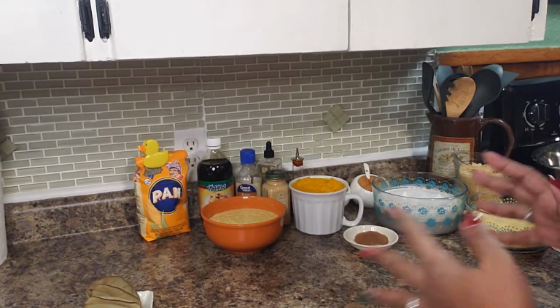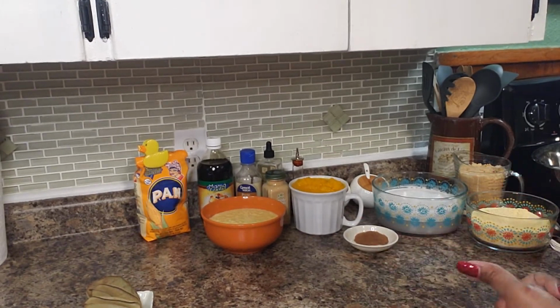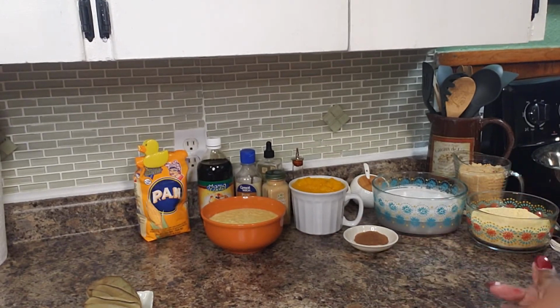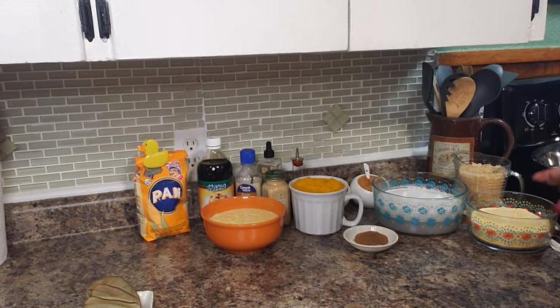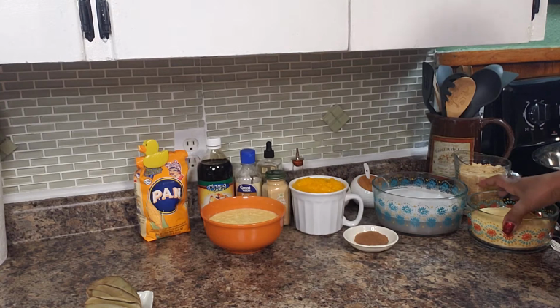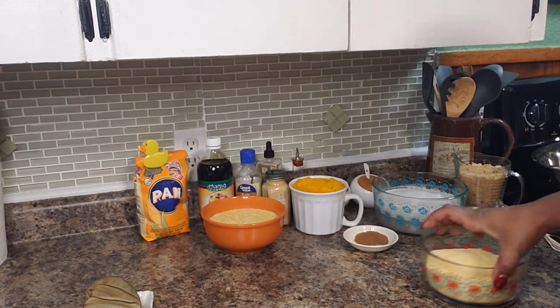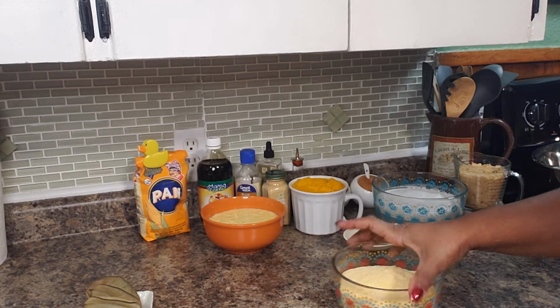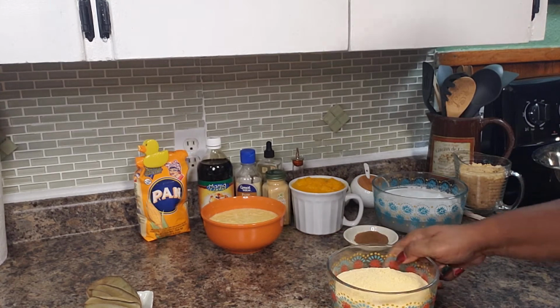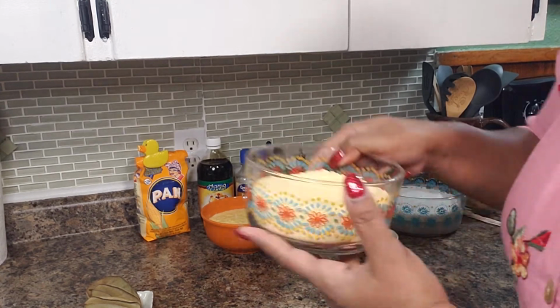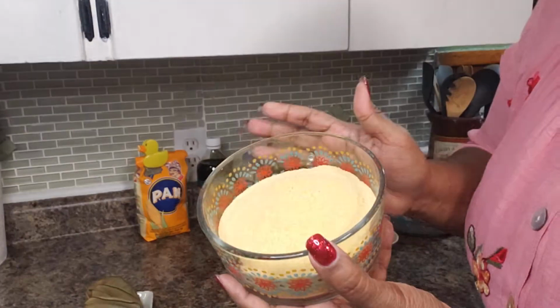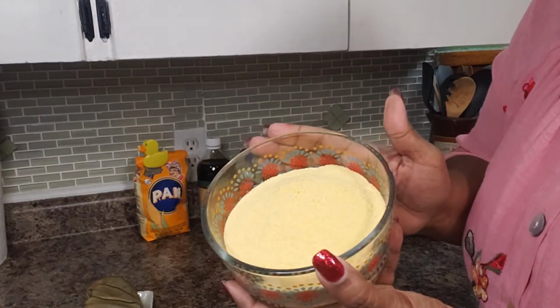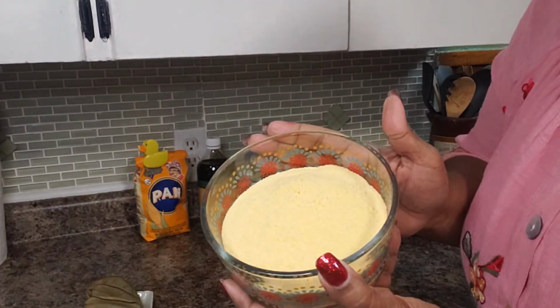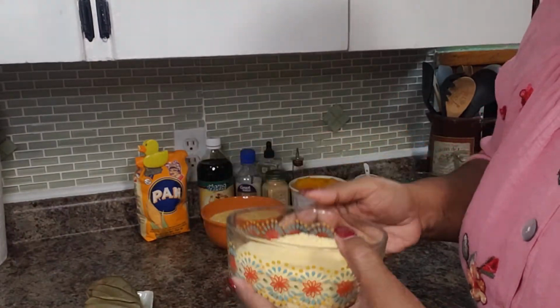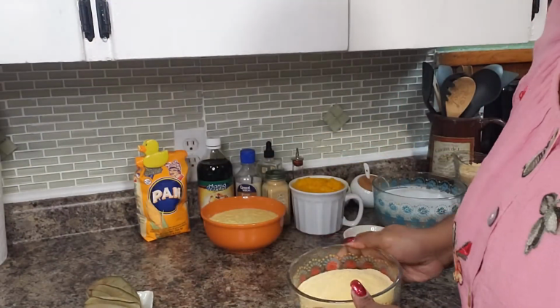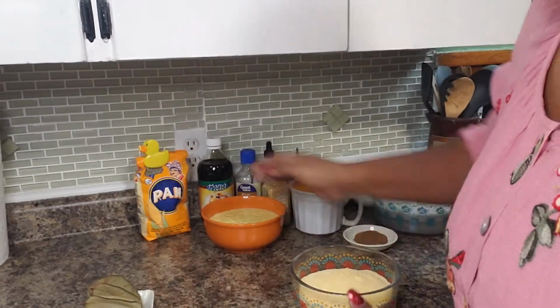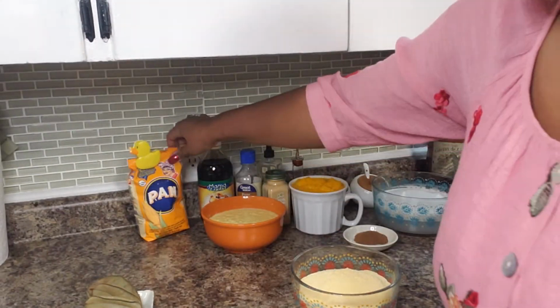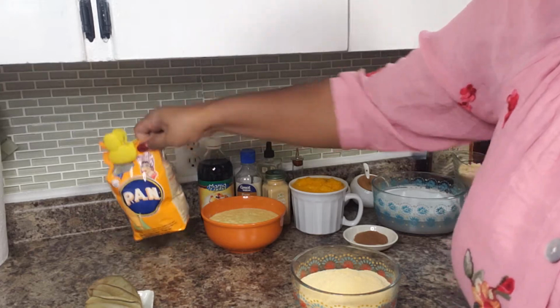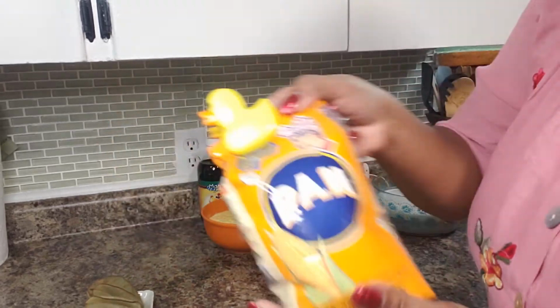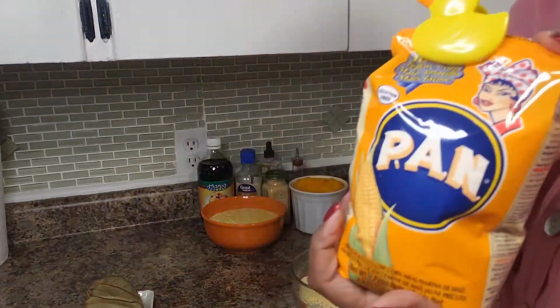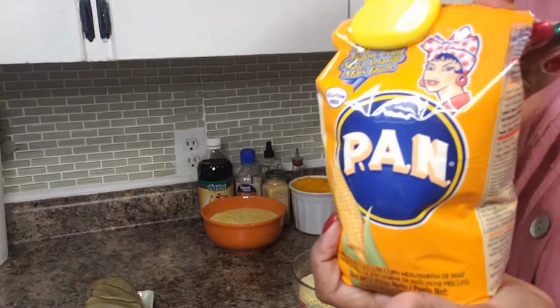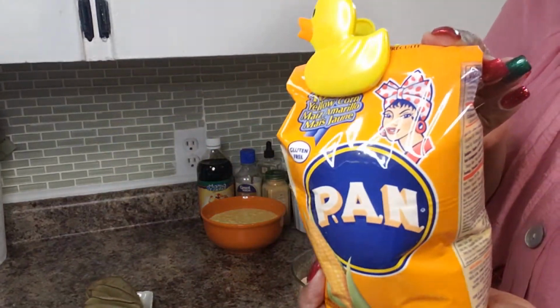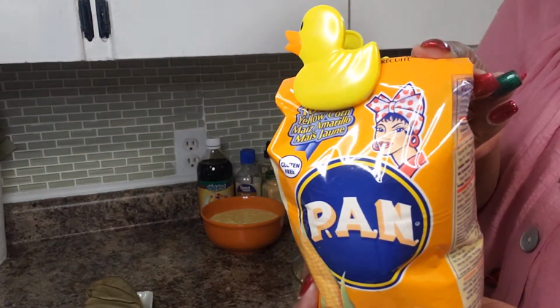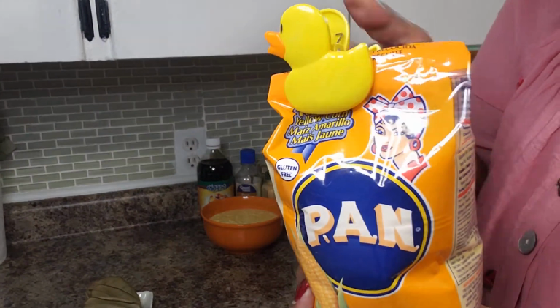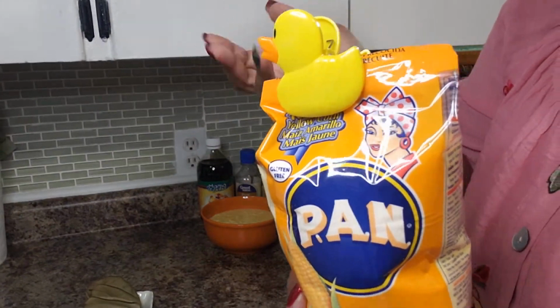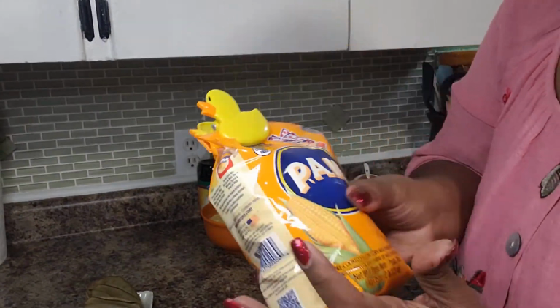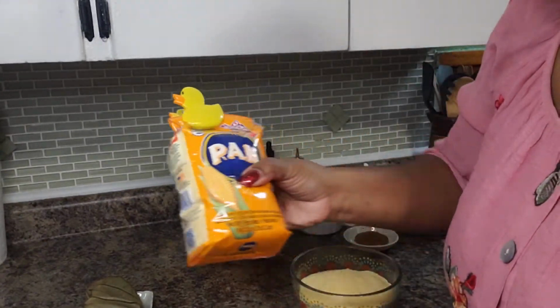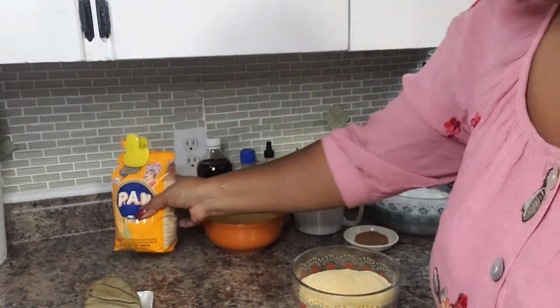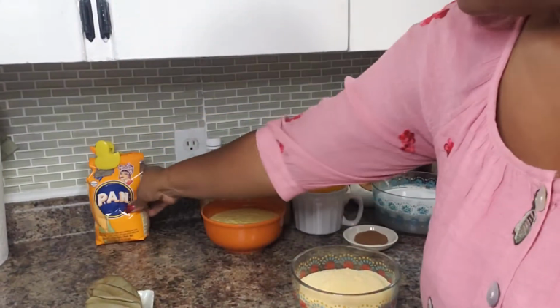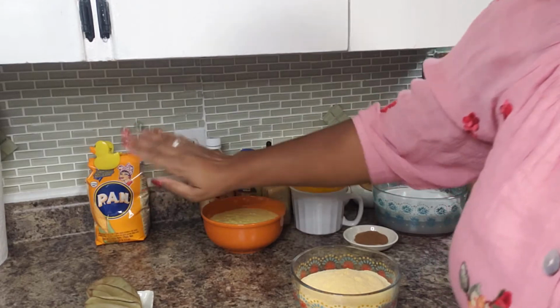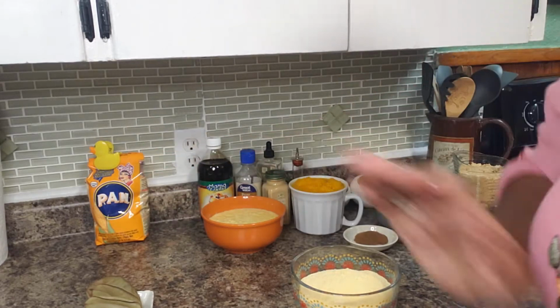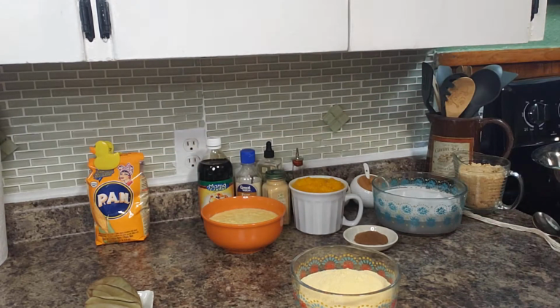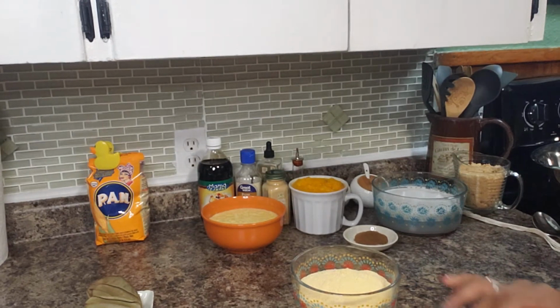Let me show you what I am going to be using today. I have here 2 cups of cornmeal, and this is the cornmeal that I am using because this is the one that my mom uses and that I am used to getting at a tropical market.